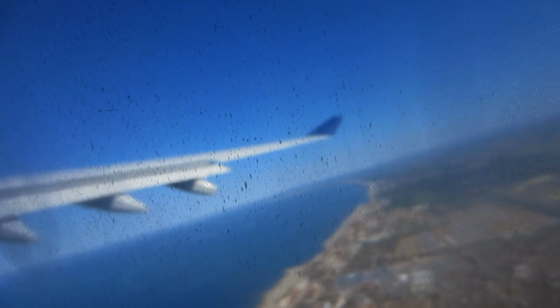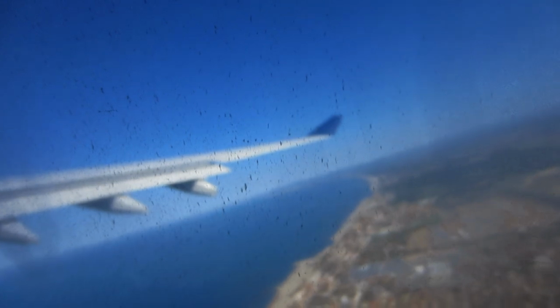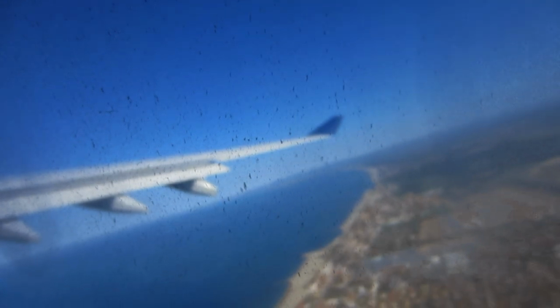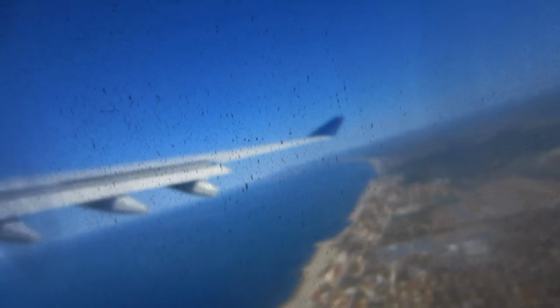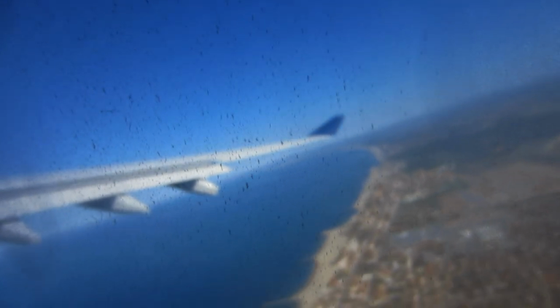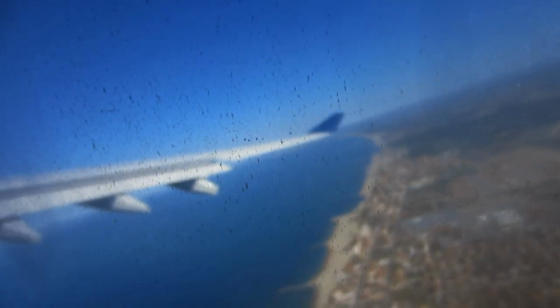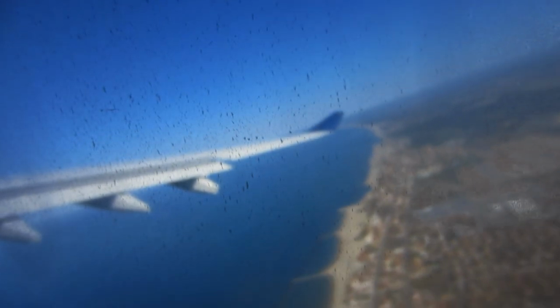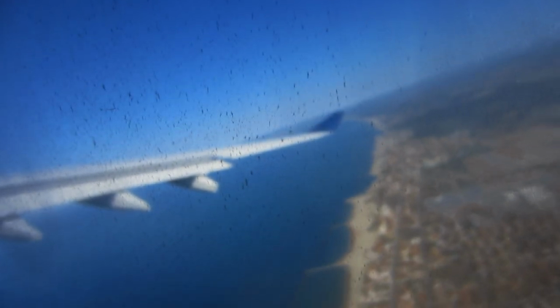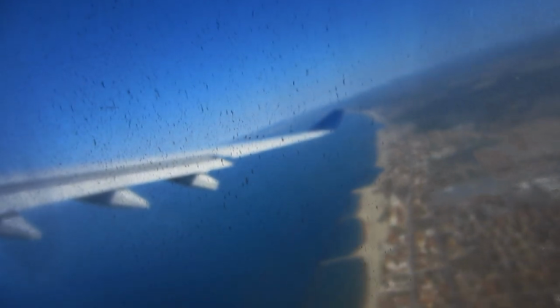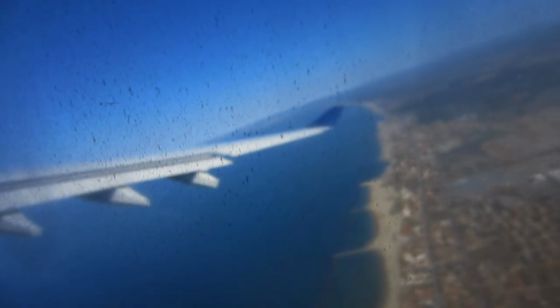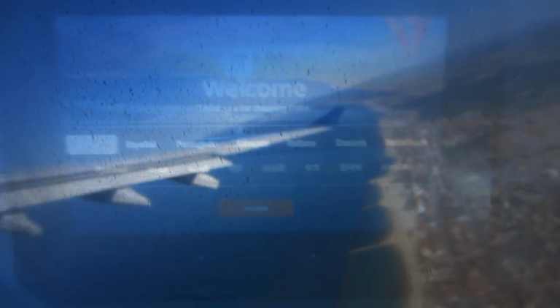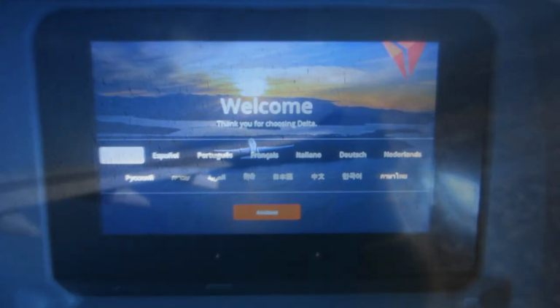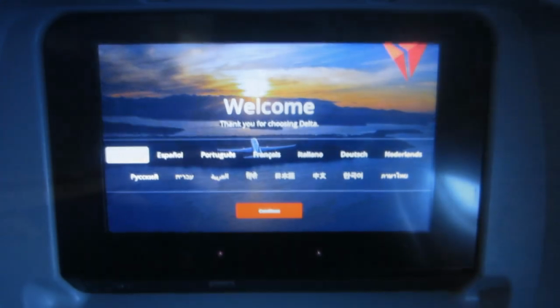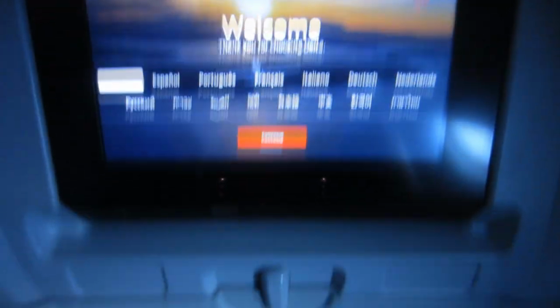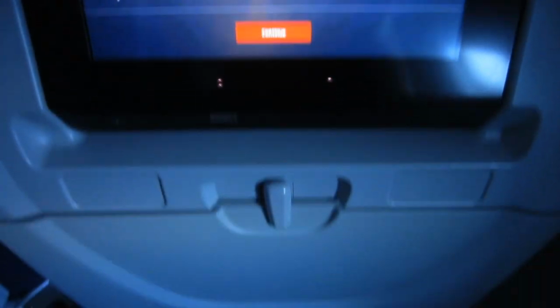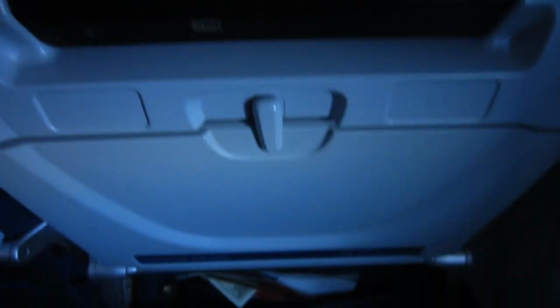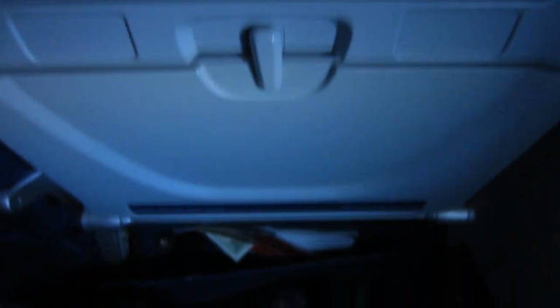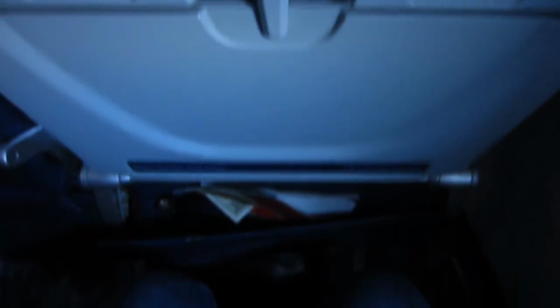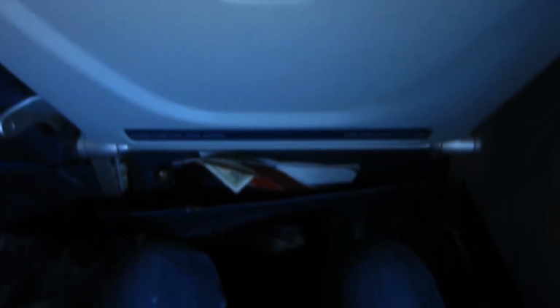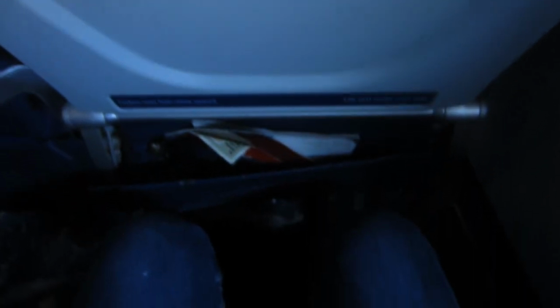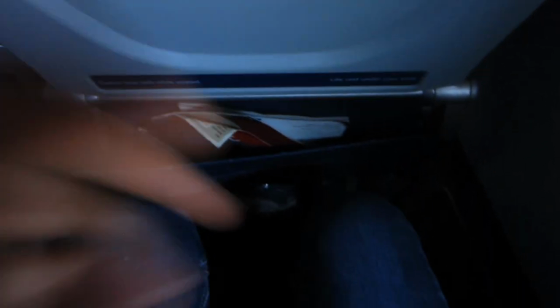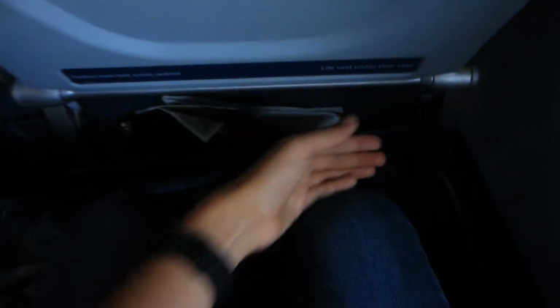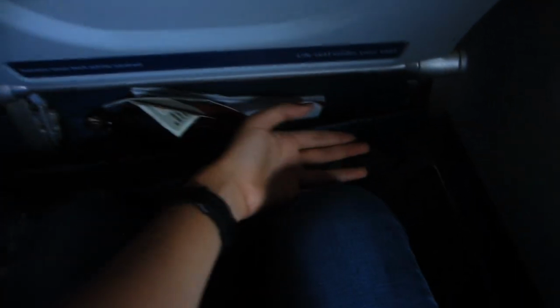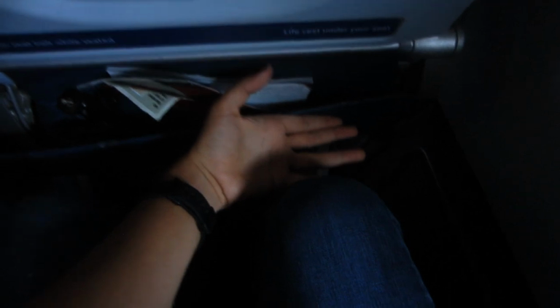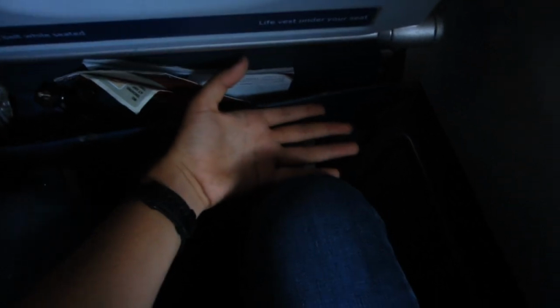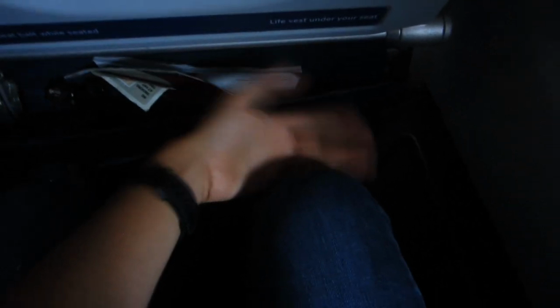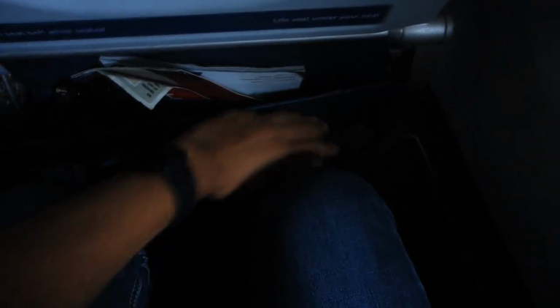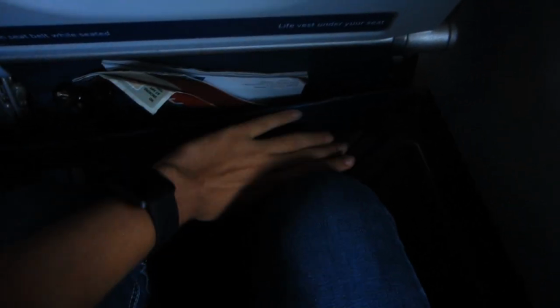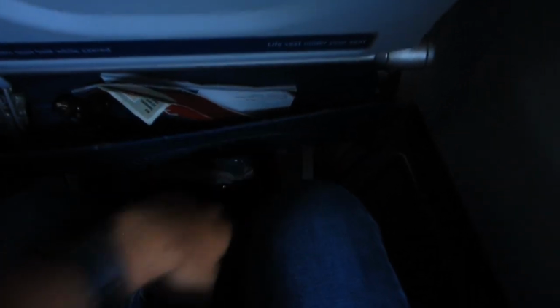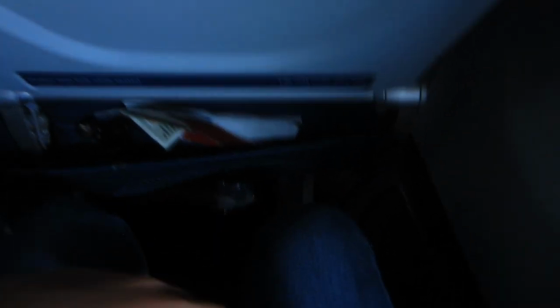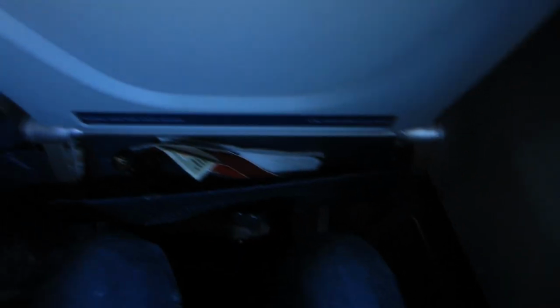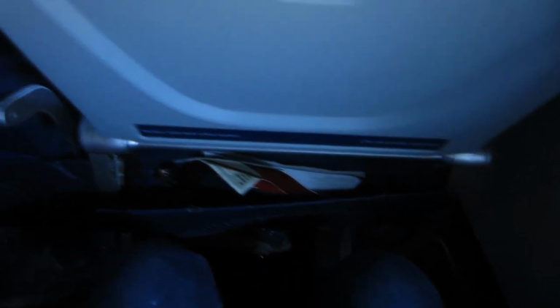I am really sorry for the bad window view, but my window was really dirty. The legroom is fine and the seat is quite clean.